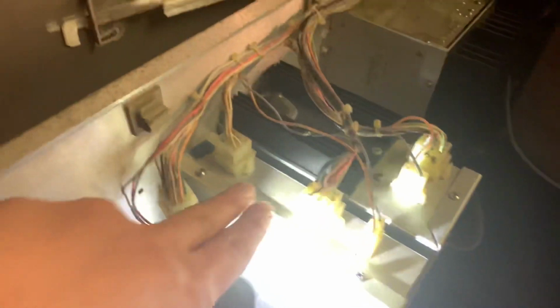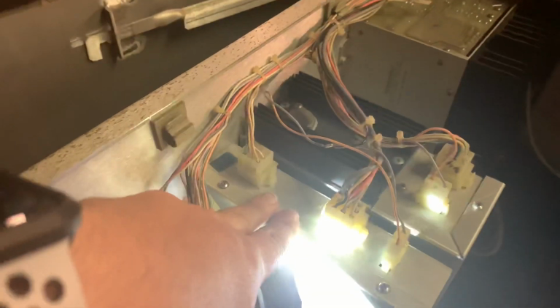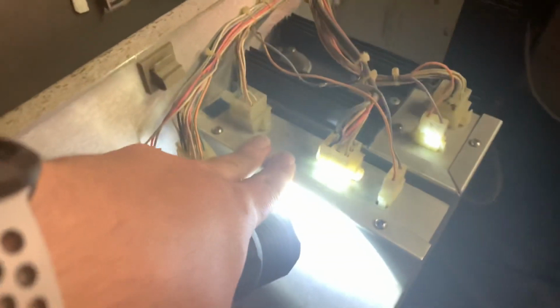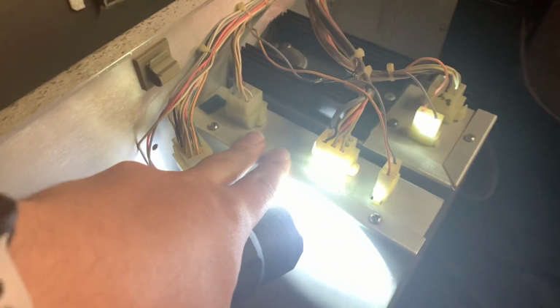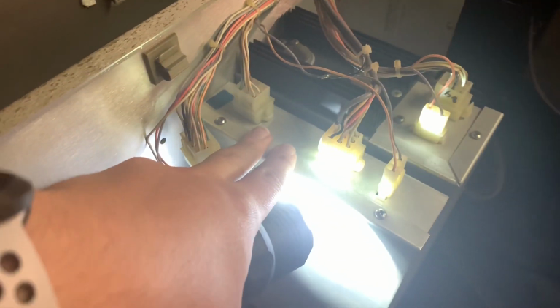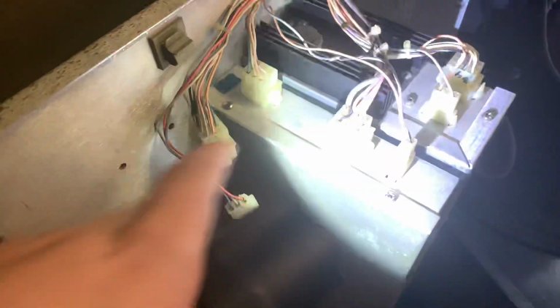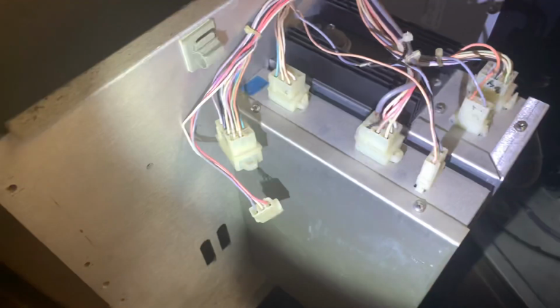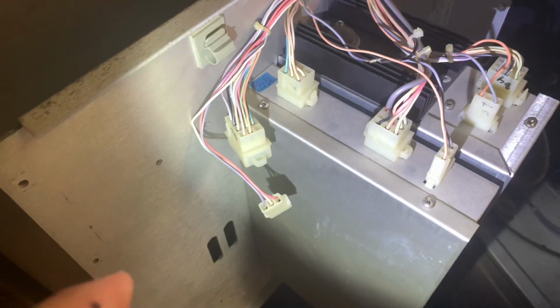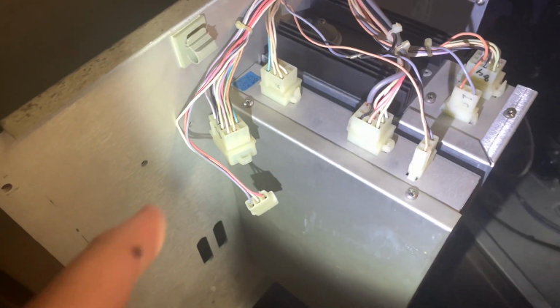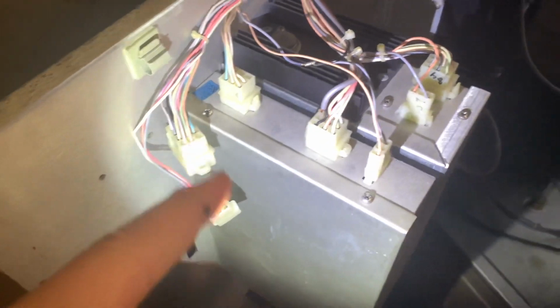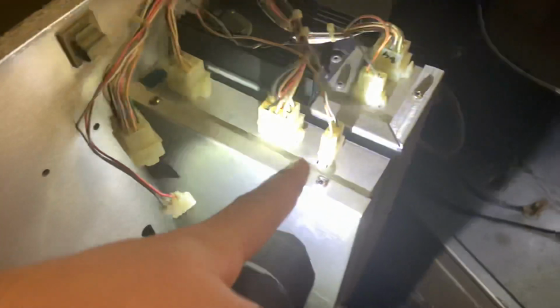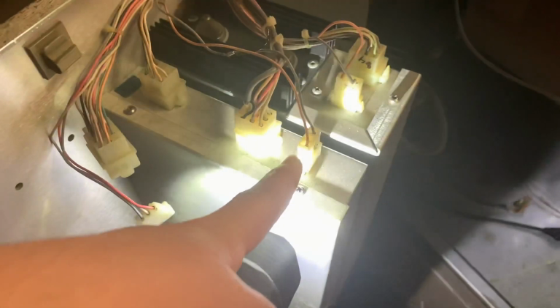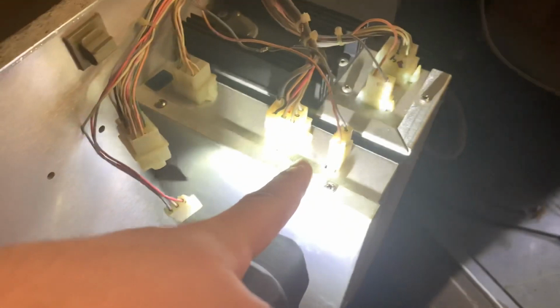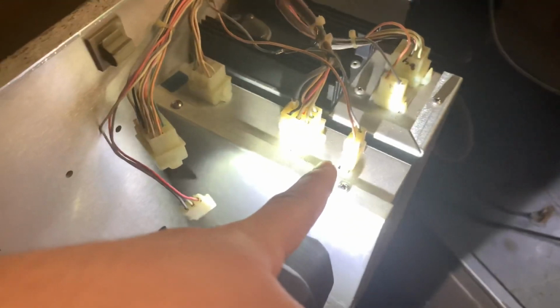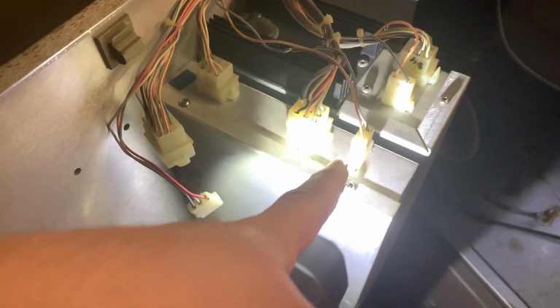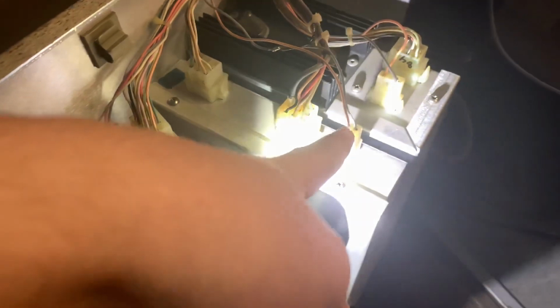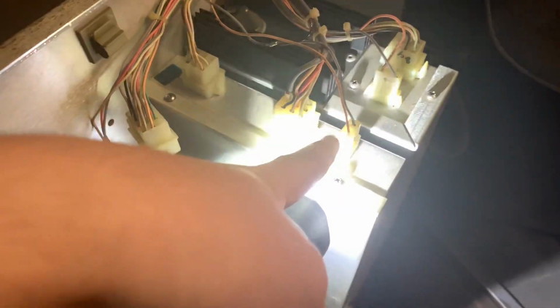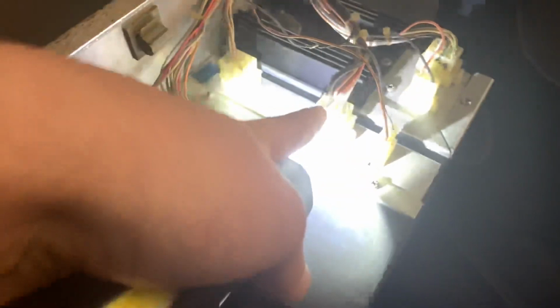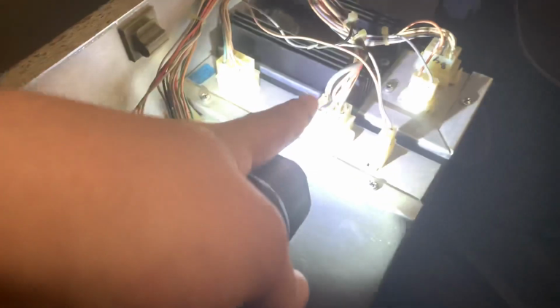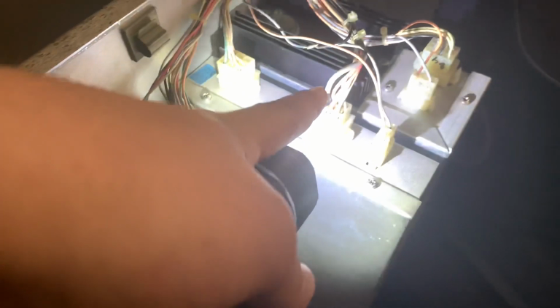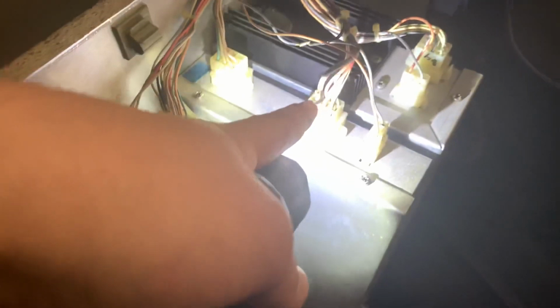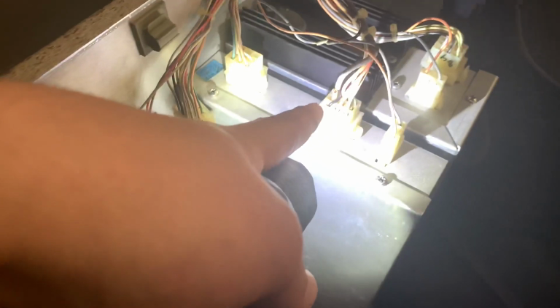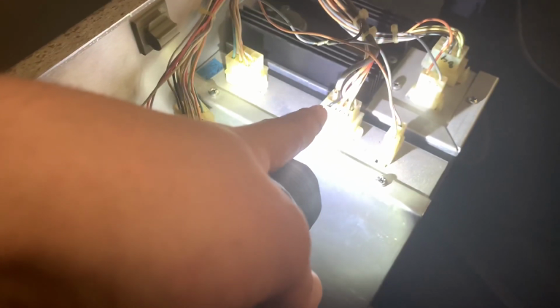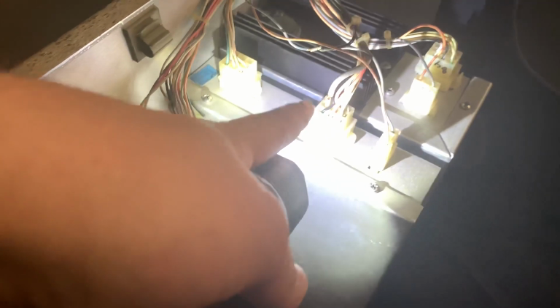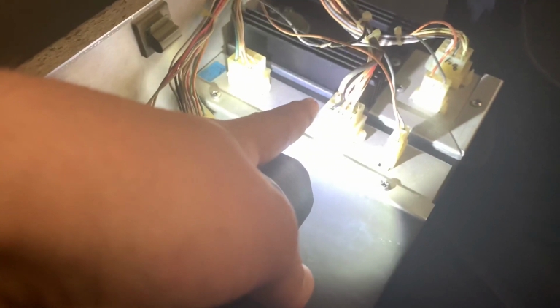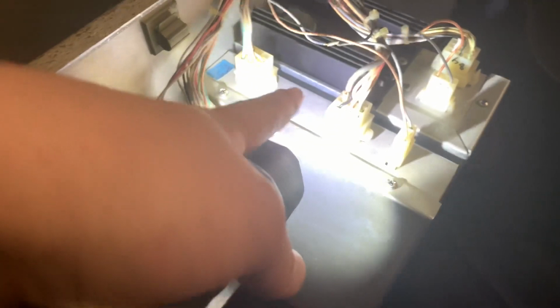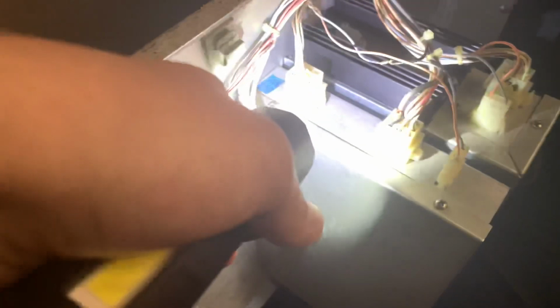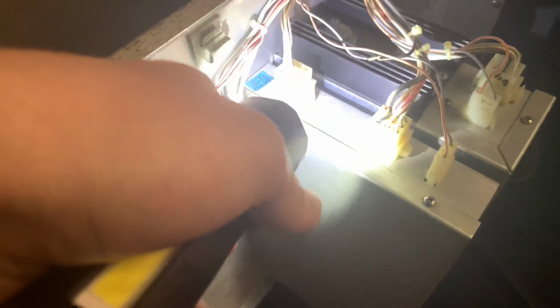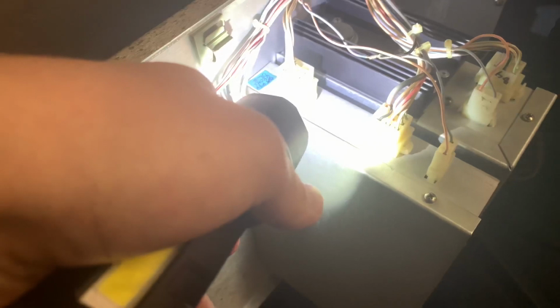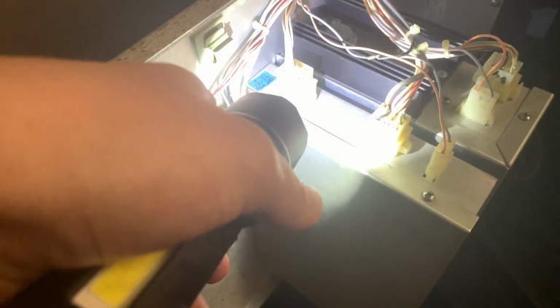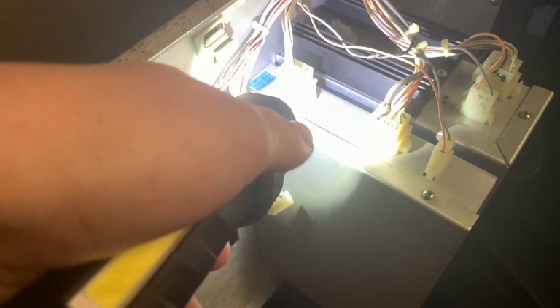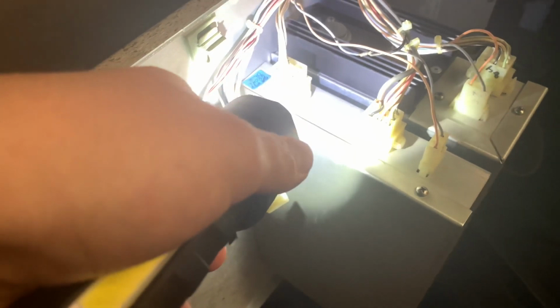This is the tone generator. It has three plugs in it: one of which is for power, one of which is for signal activation and radio, and one of which is for silent test and other things.